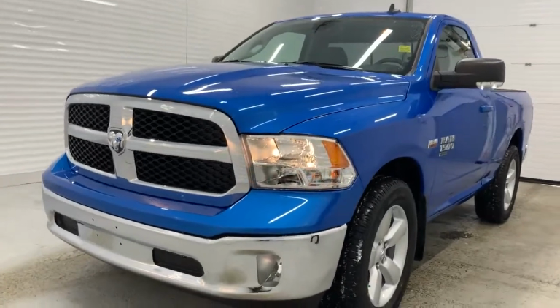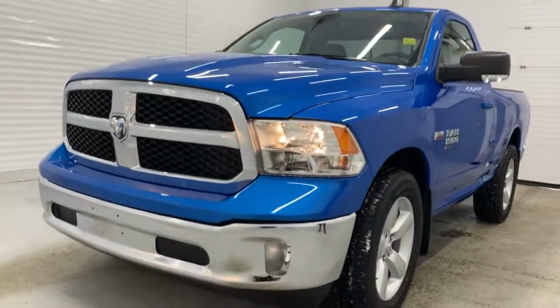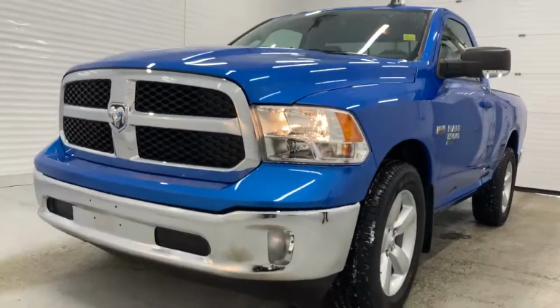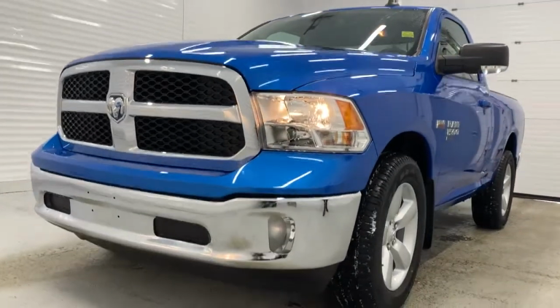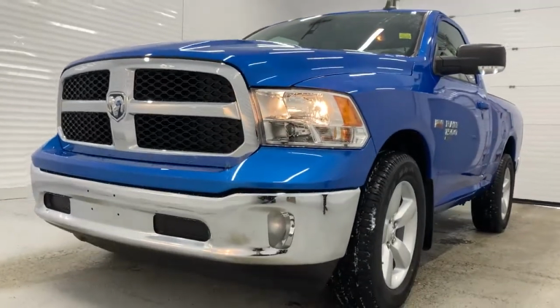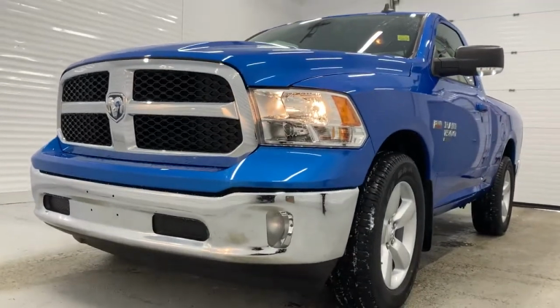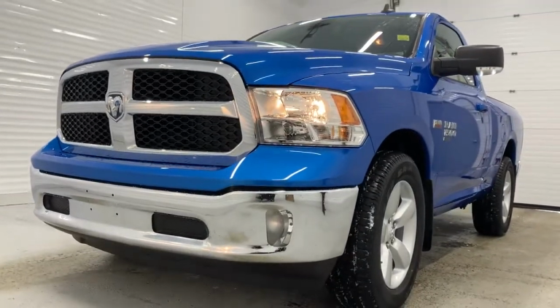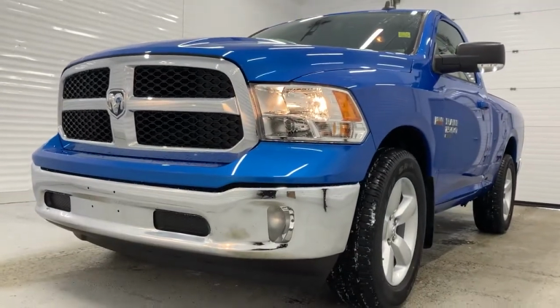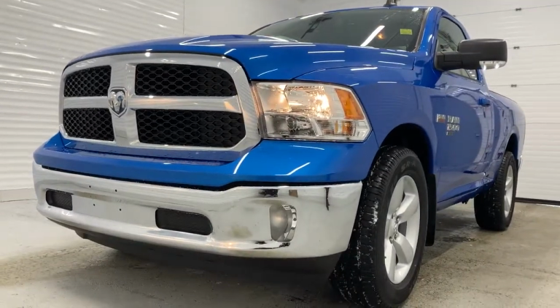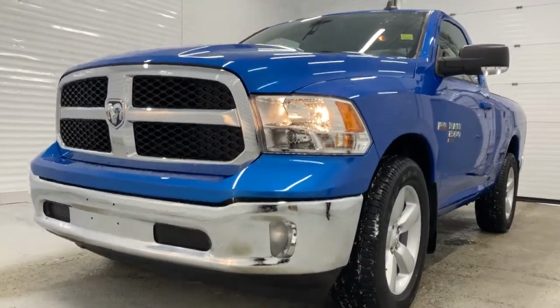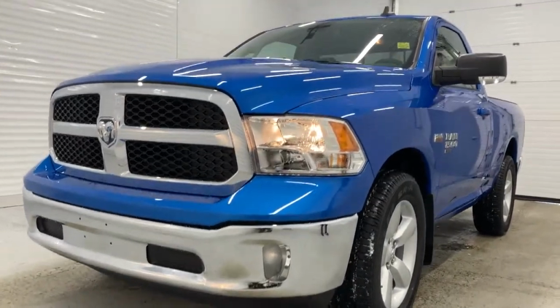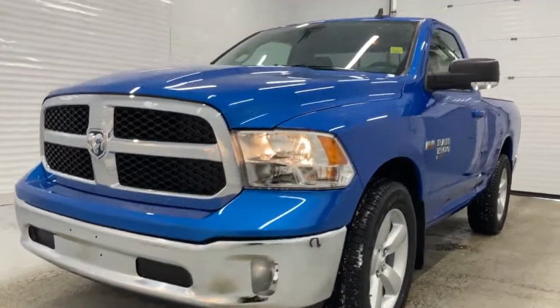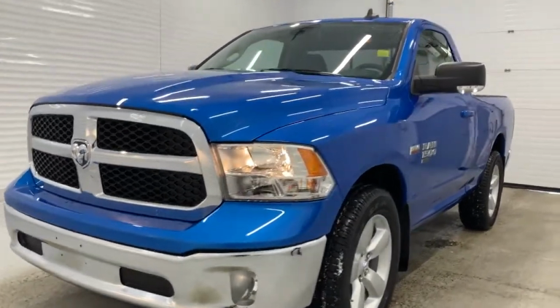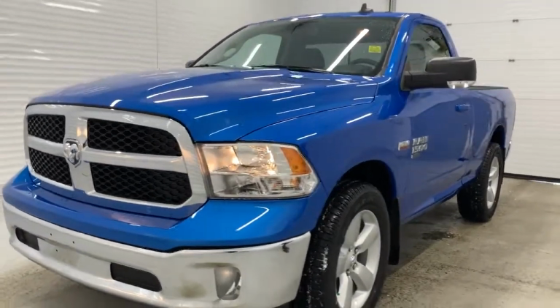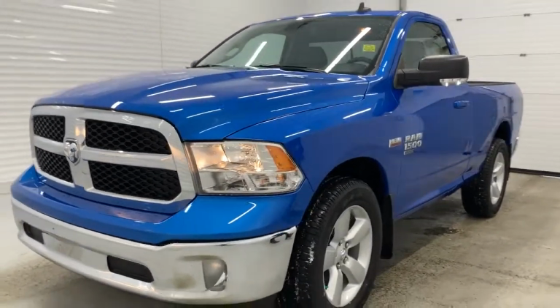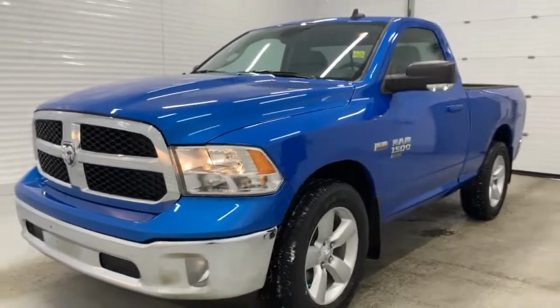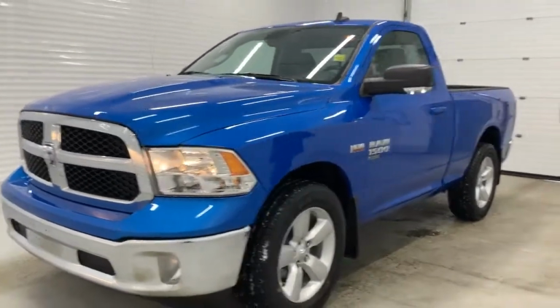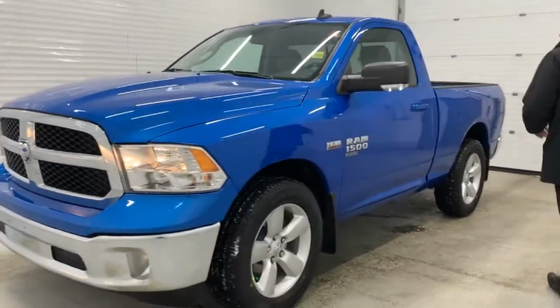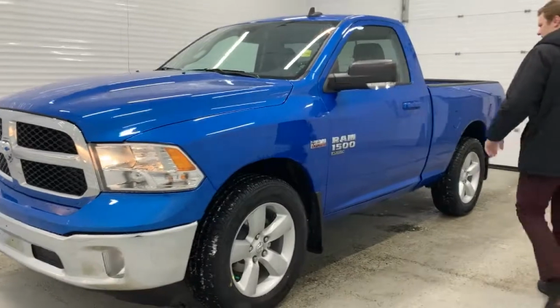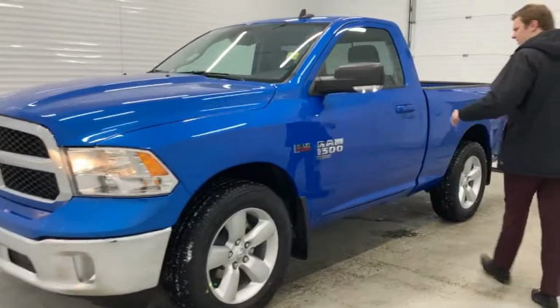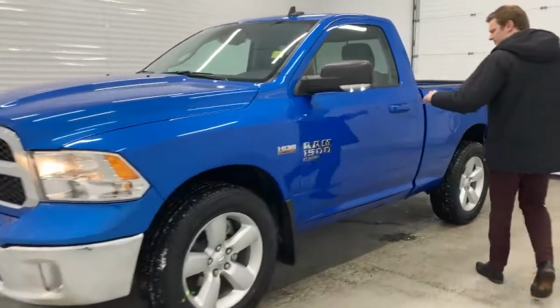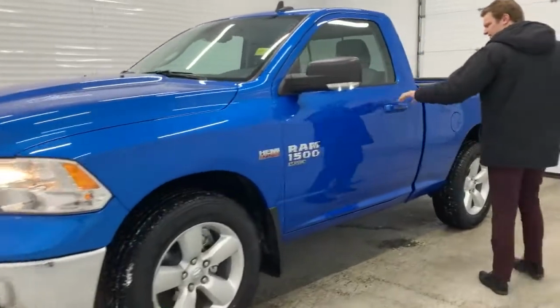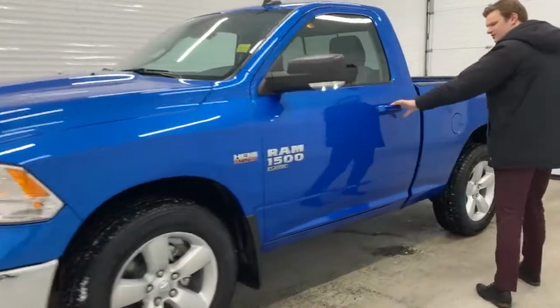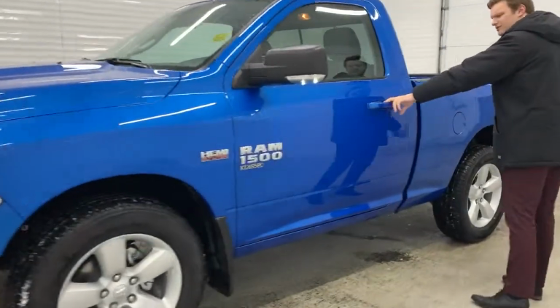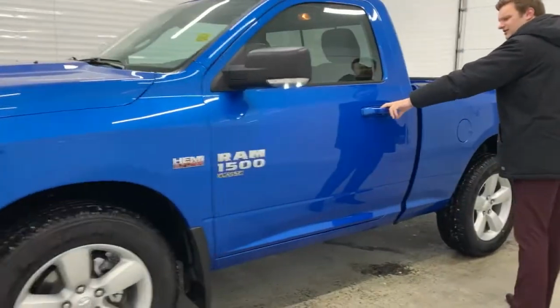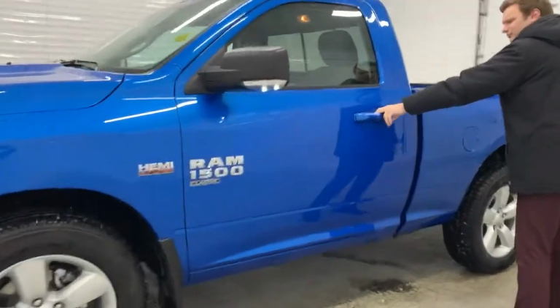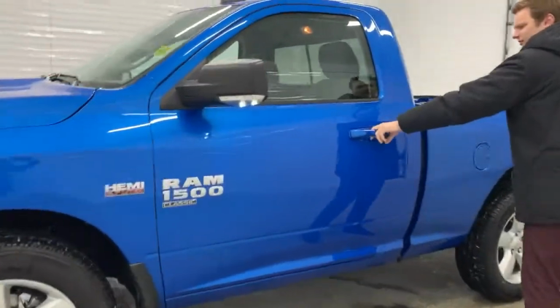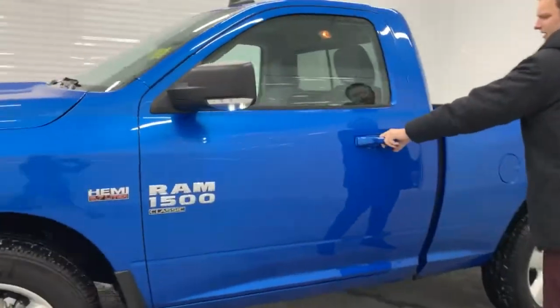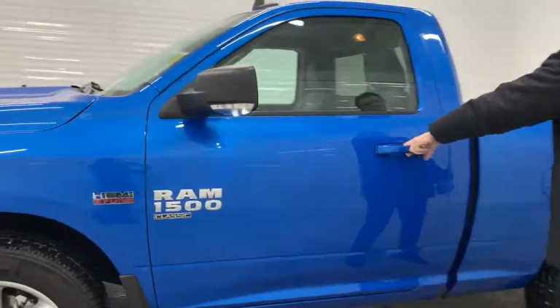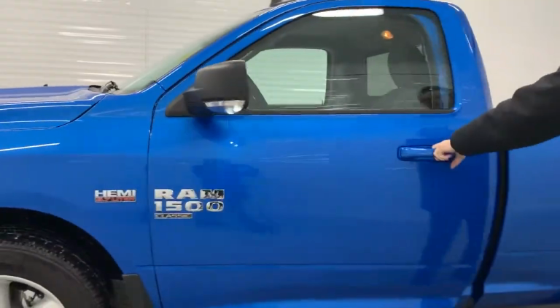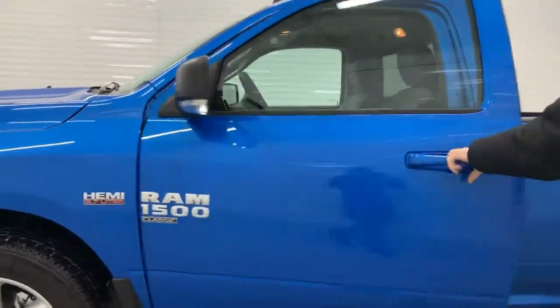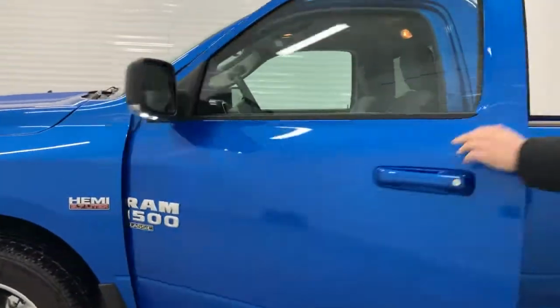You also have a 20-inch lens on the side badge. You do have fog lights as well on the front bumper there. Moving to the inside, you can see that you have color-matched door handles.